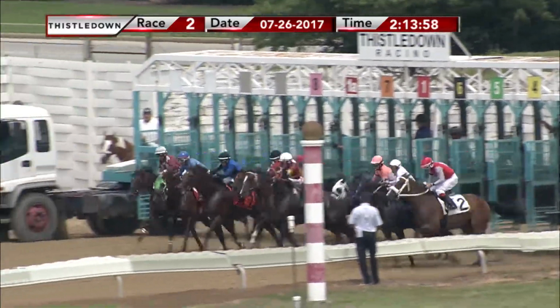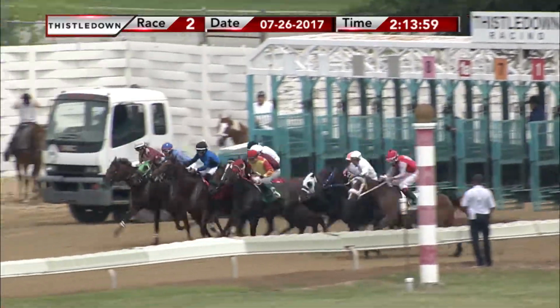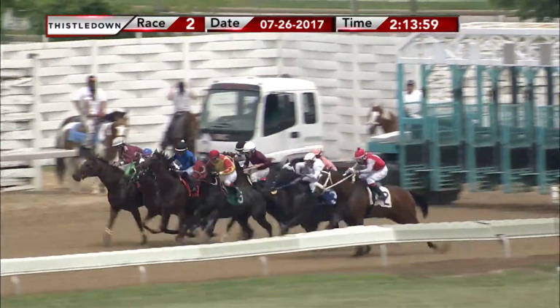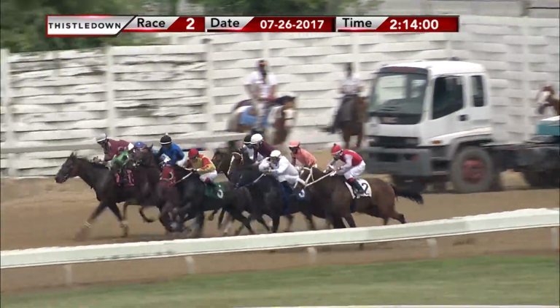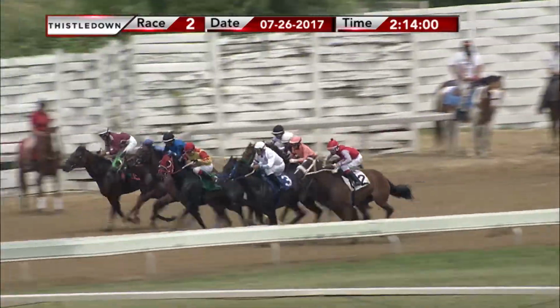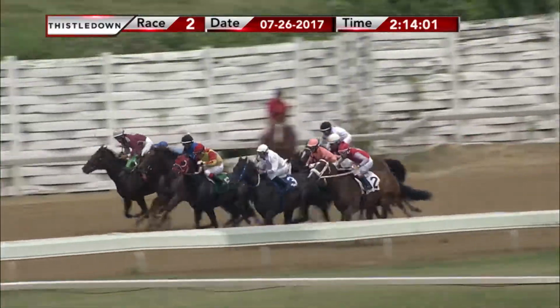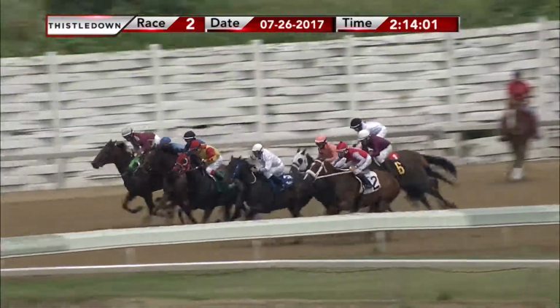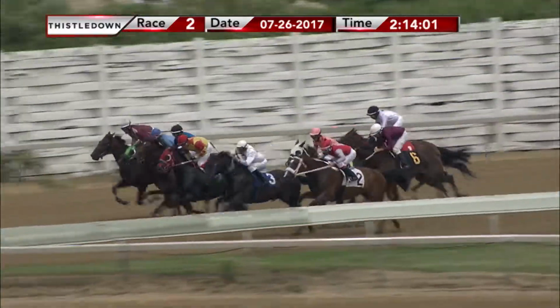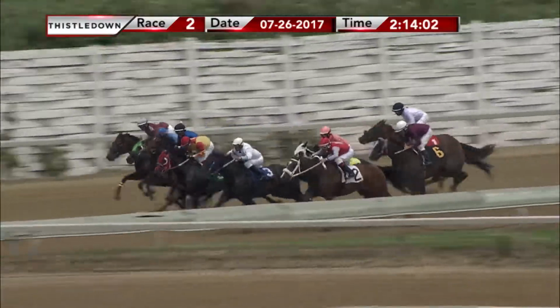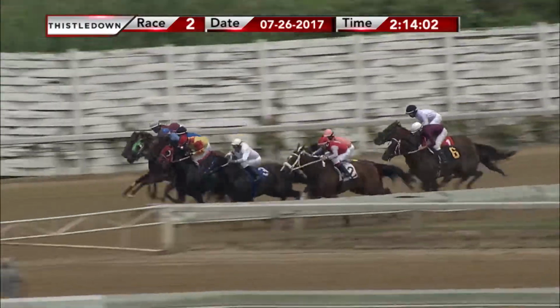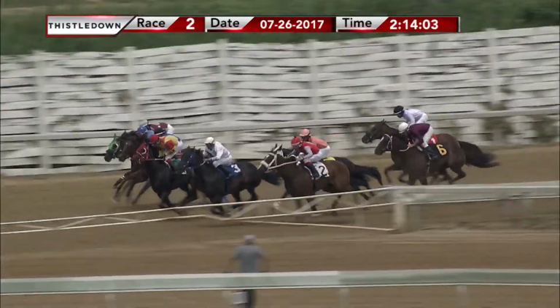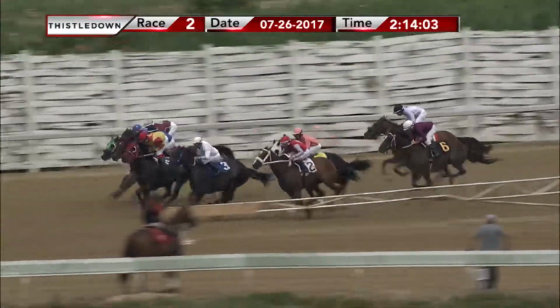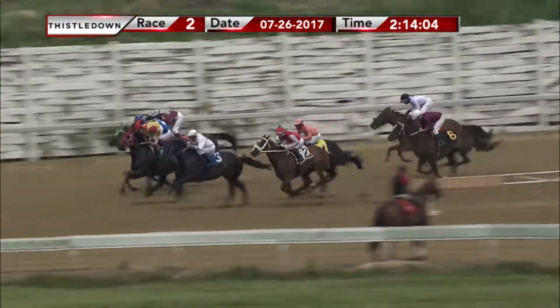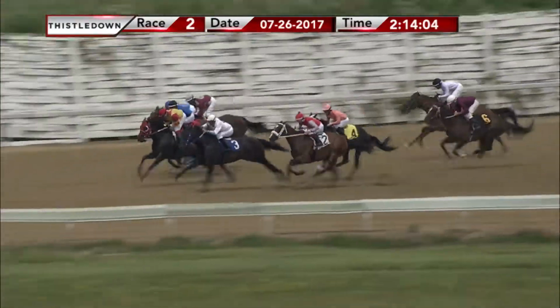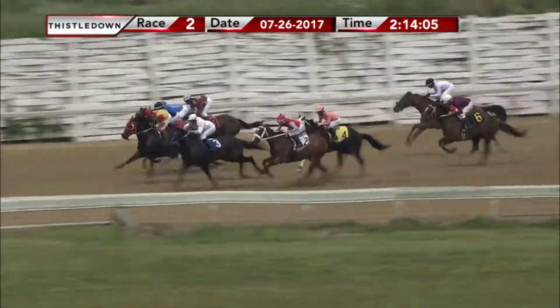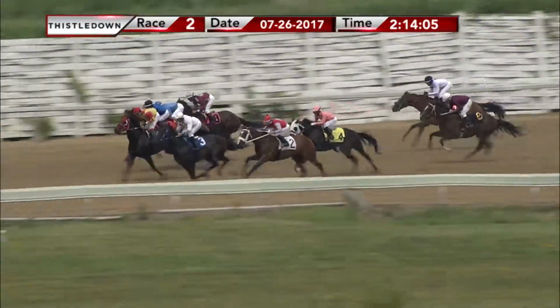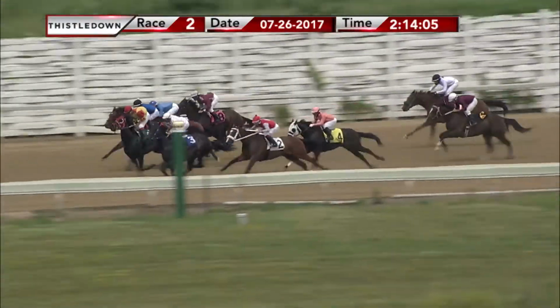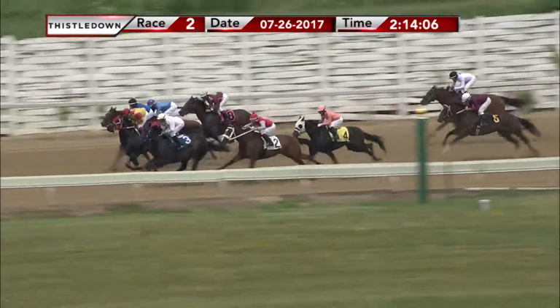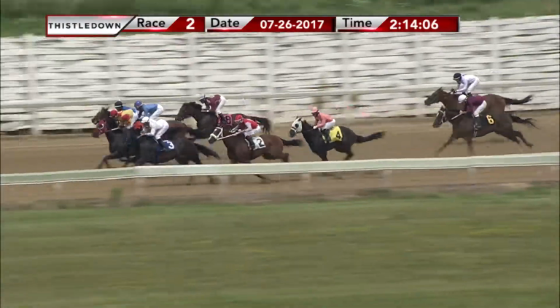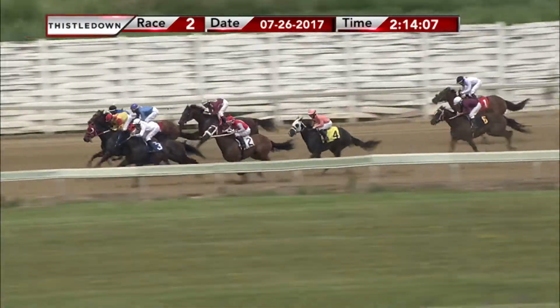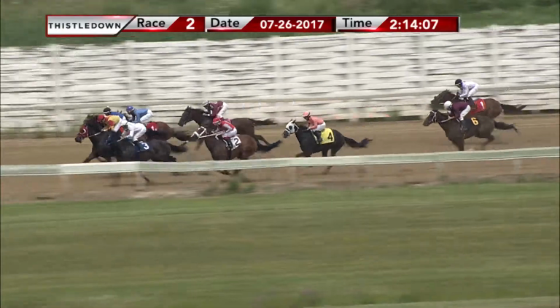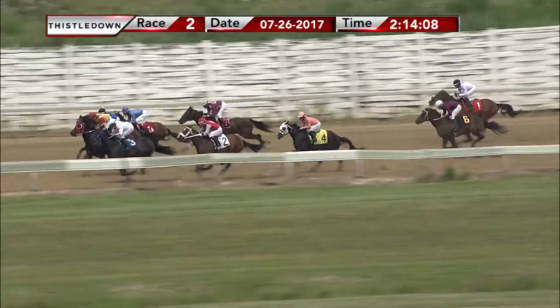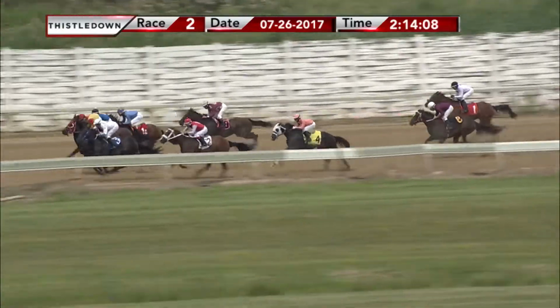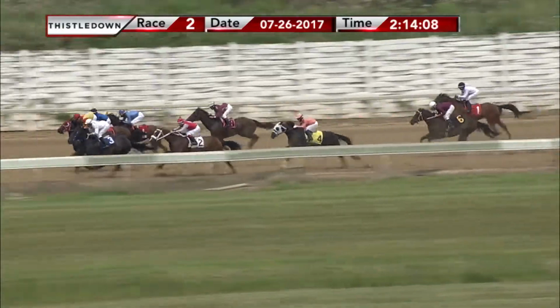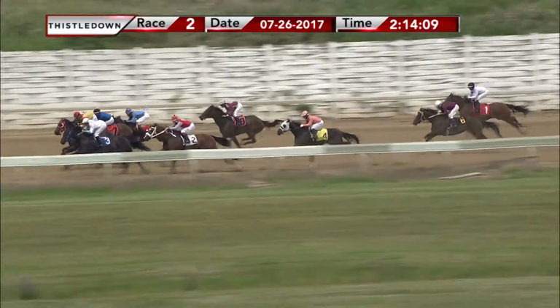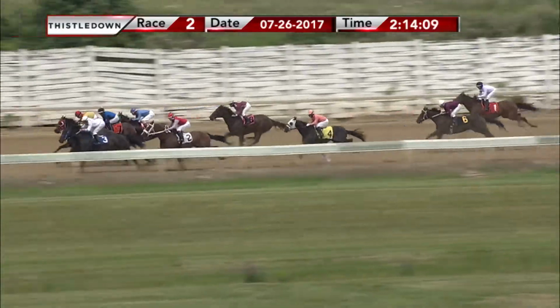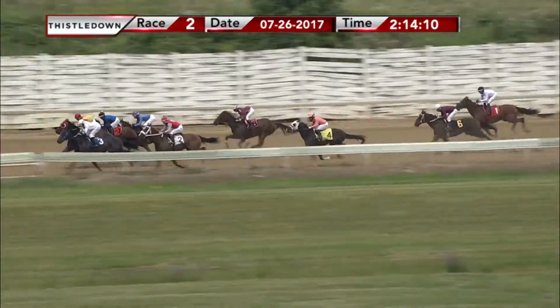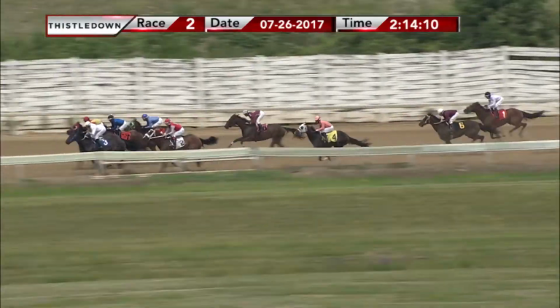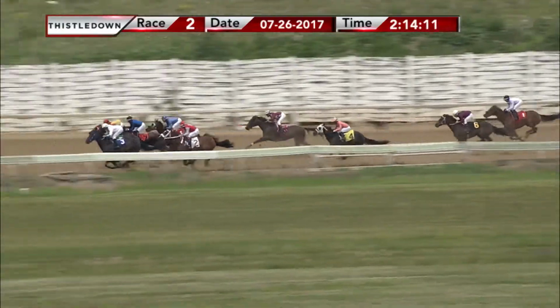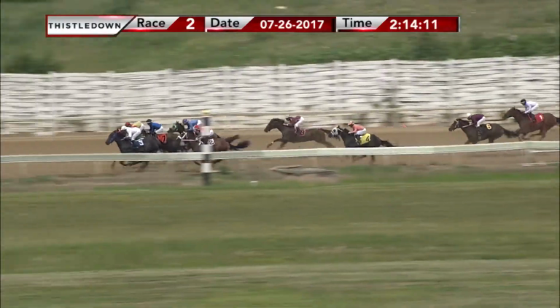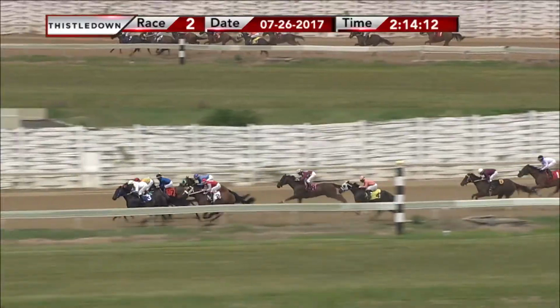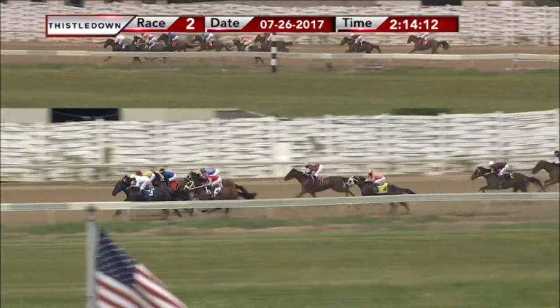And they're off. Exile on Main Street from the middle with a sharp start. Leather and Lacey has early speed. Huntington's Gift and One Classy Key are up close — a real battle for the frontier. On the inside, Brown Eyed Lady is up and on the pace as well.